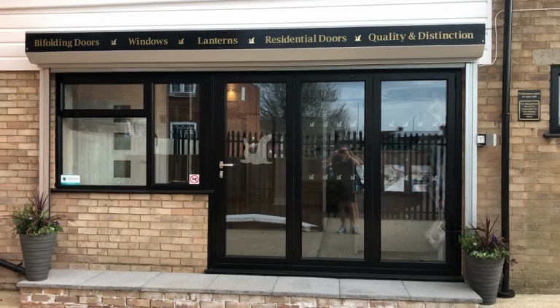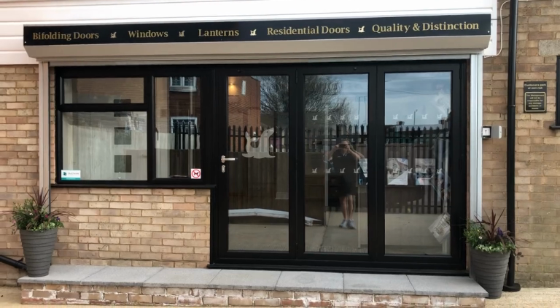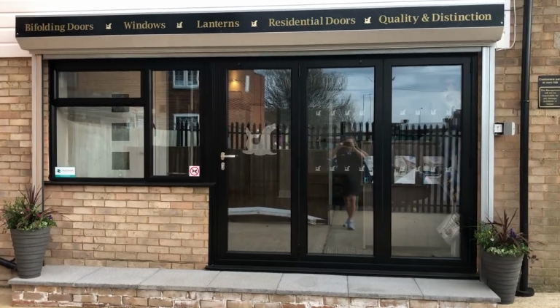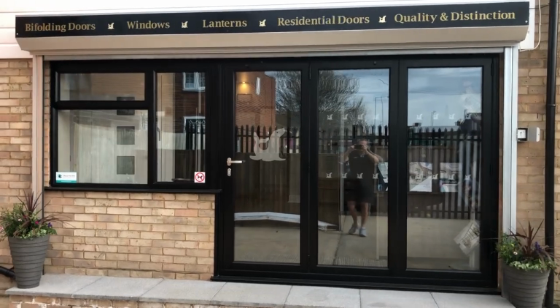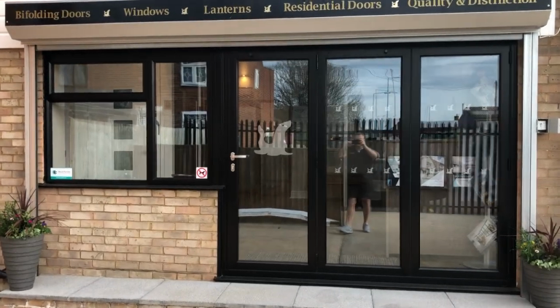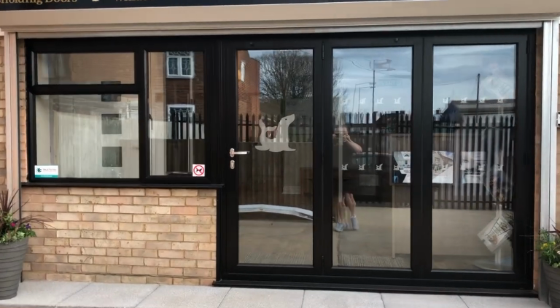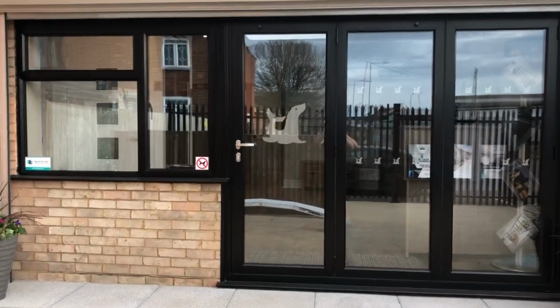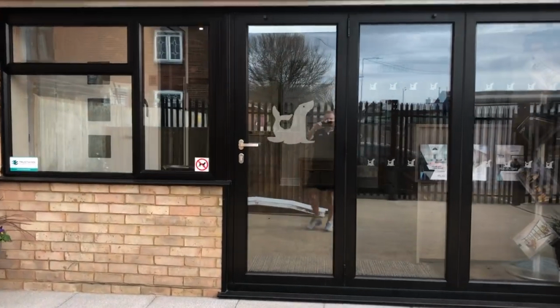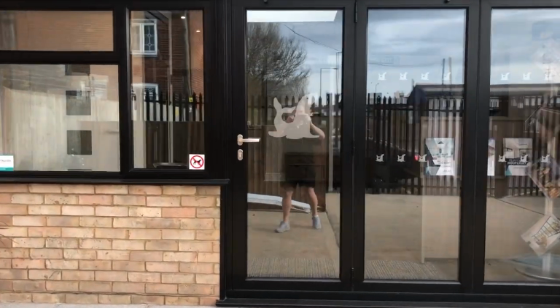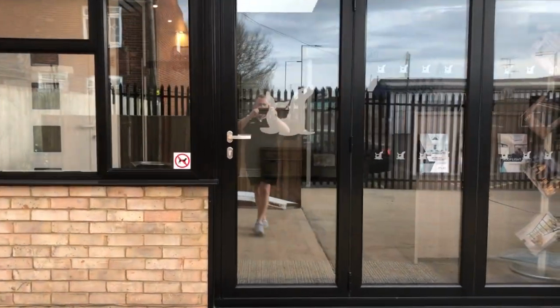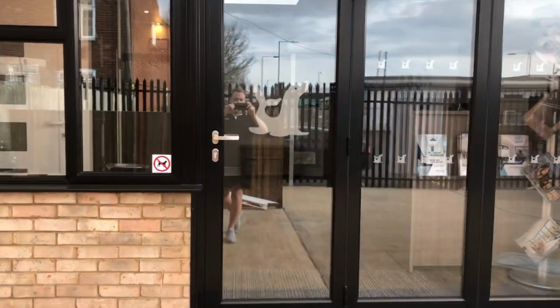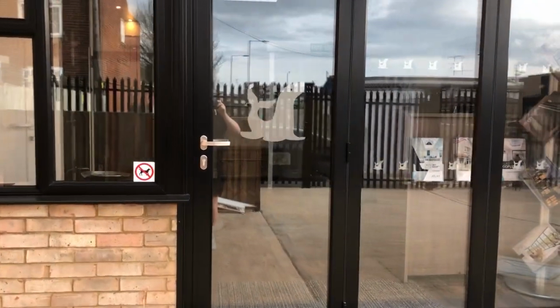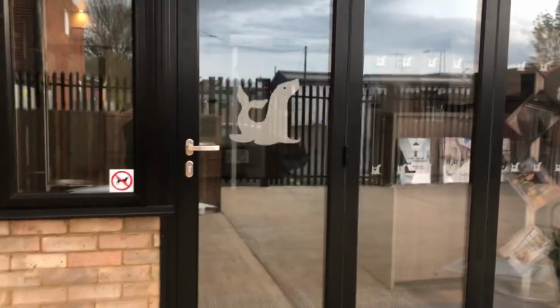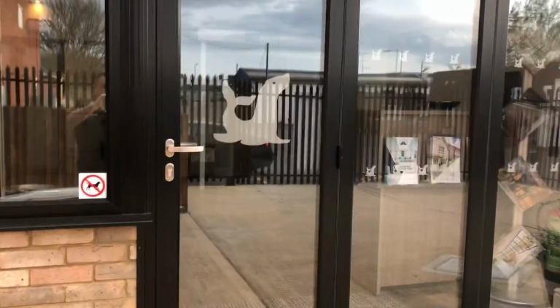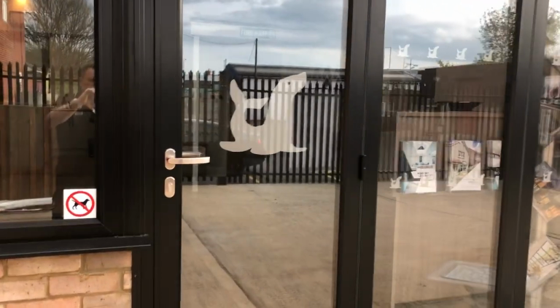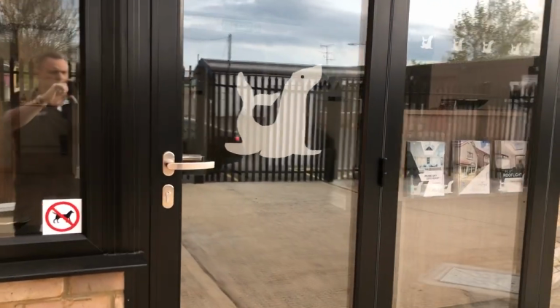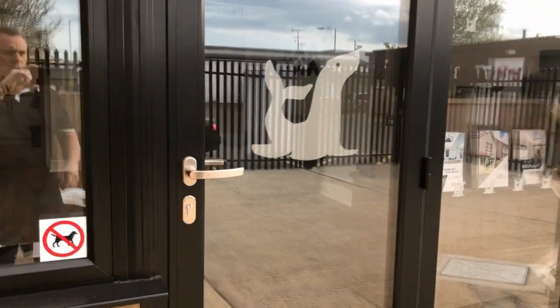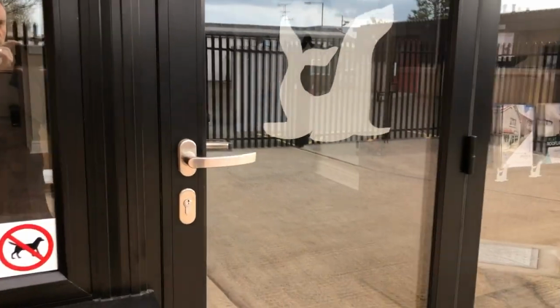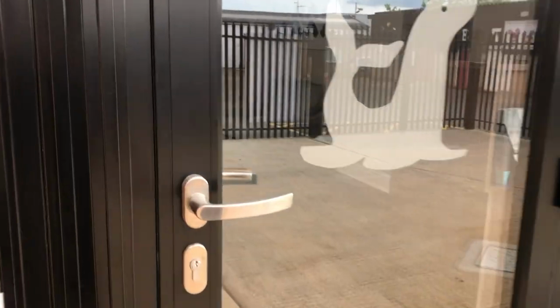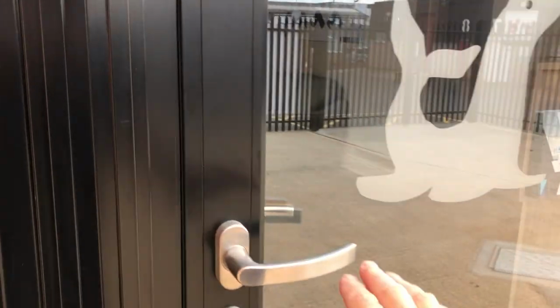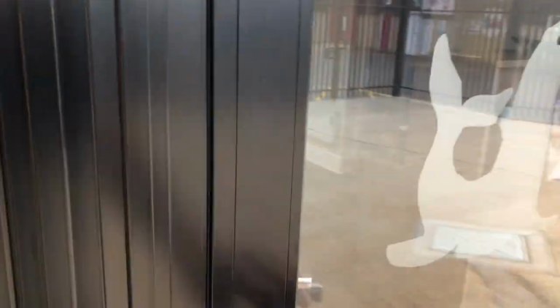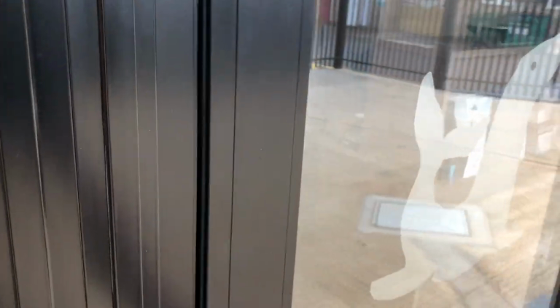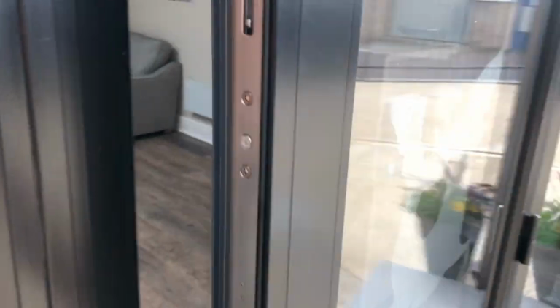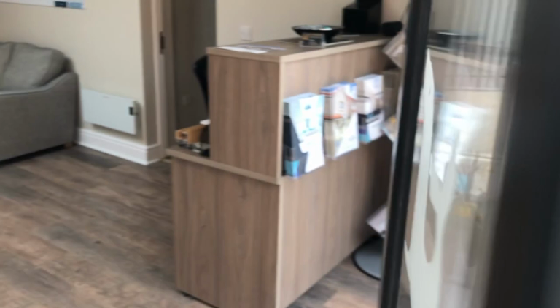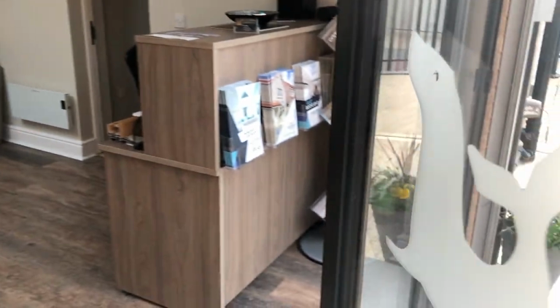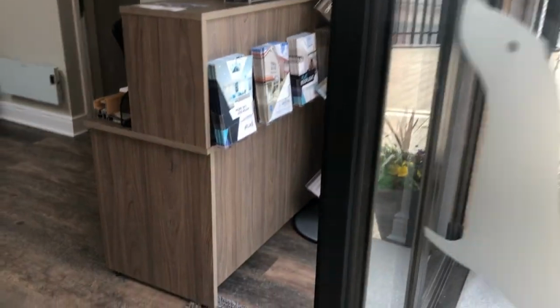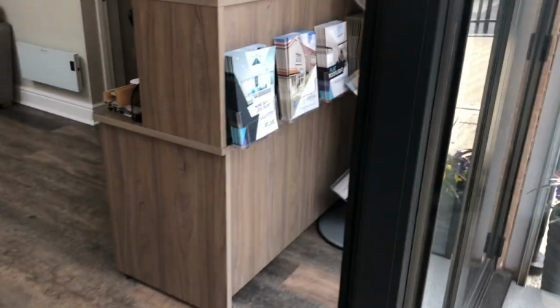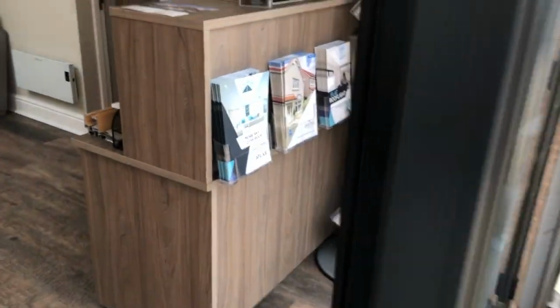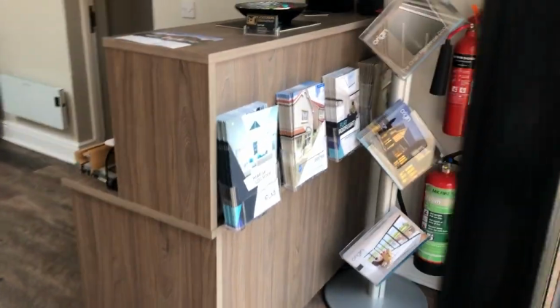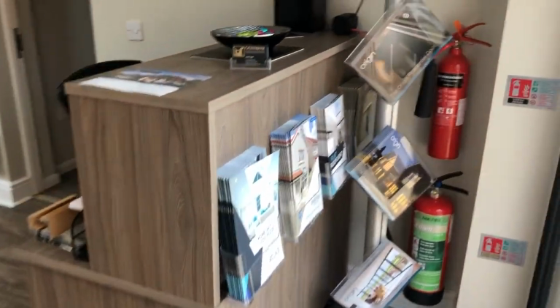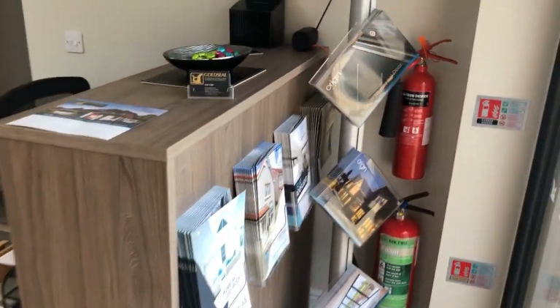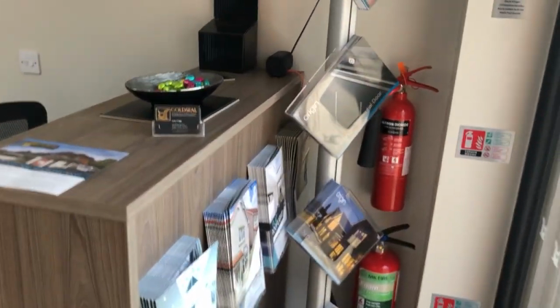Hi, my name is Gary from Goldsill and I am the owner of Goldsill. I'd like to introduce you to our showroom in Aylesbury. You enter into the showroom through an Origin bifold door, just to see just how well they work.